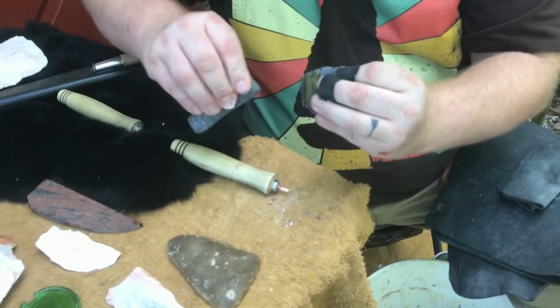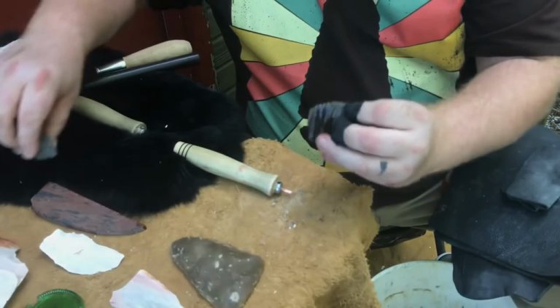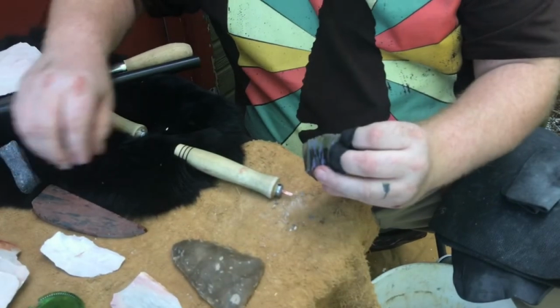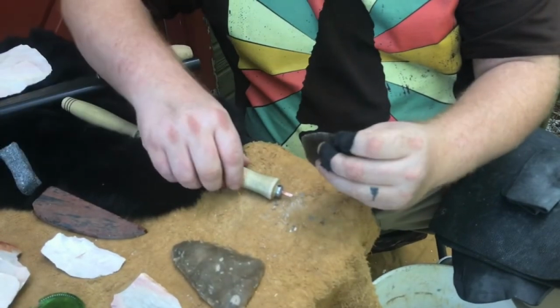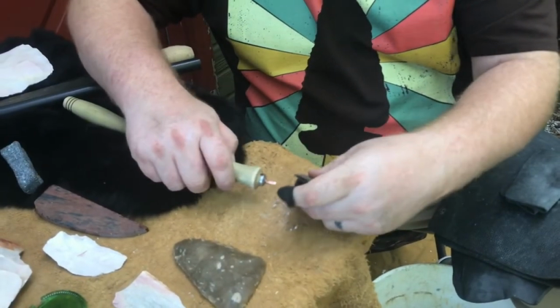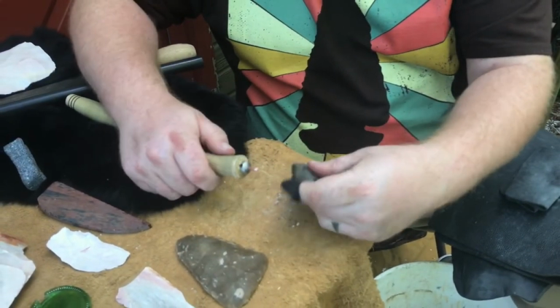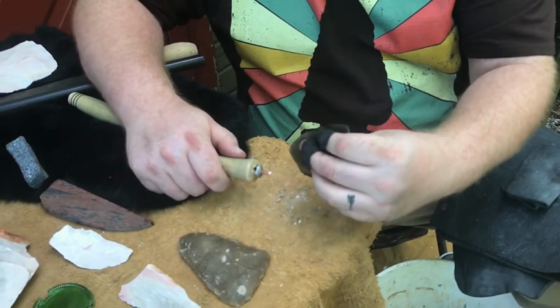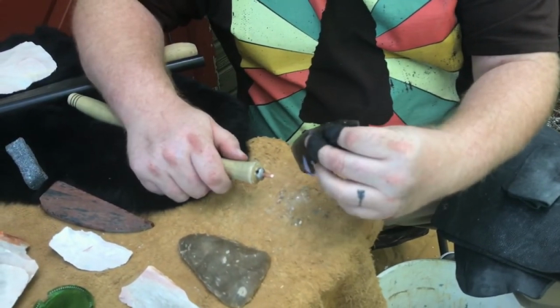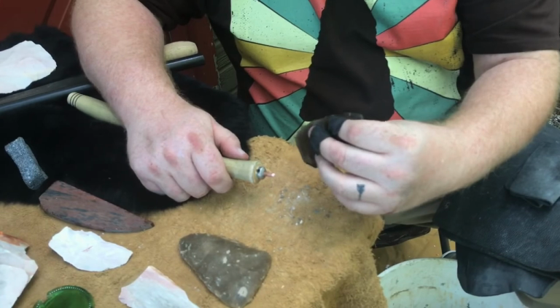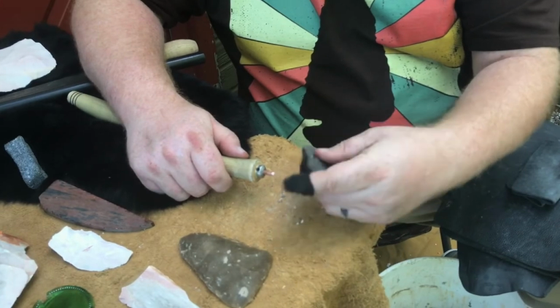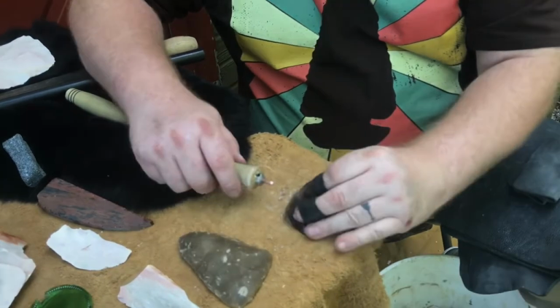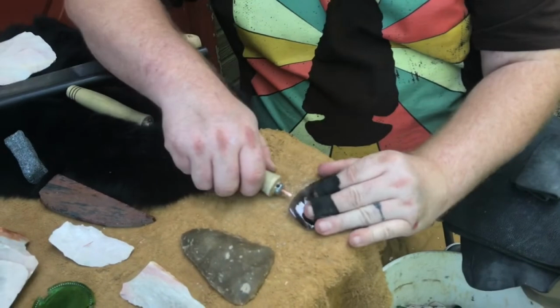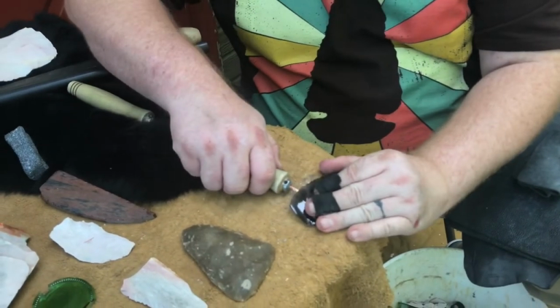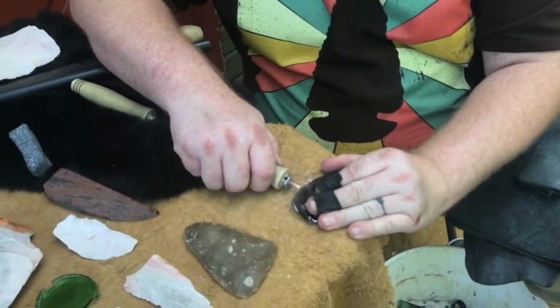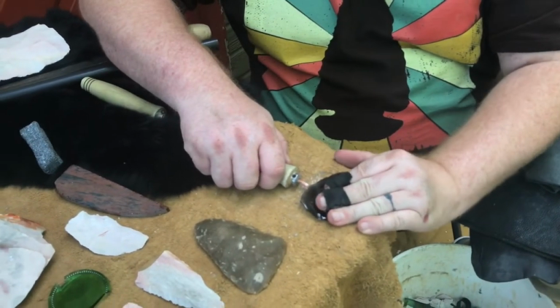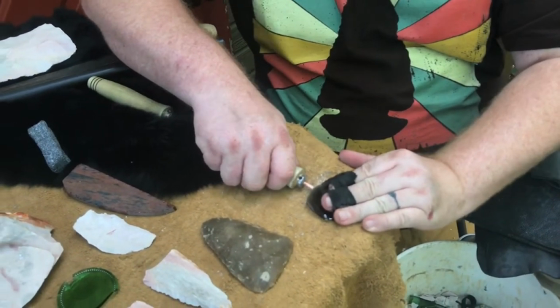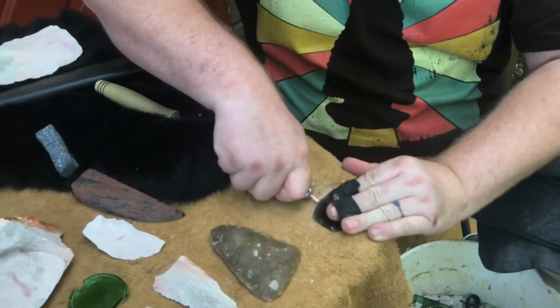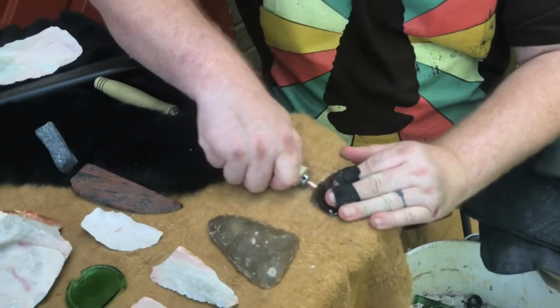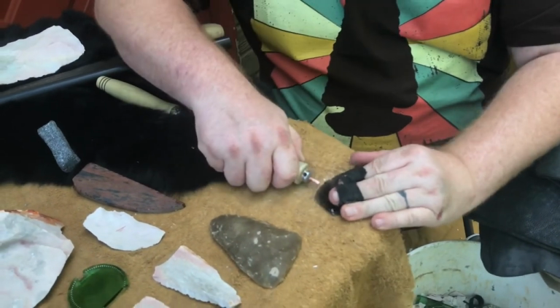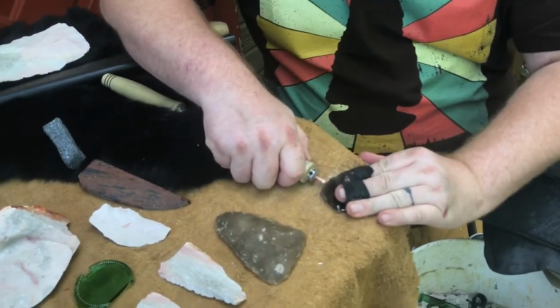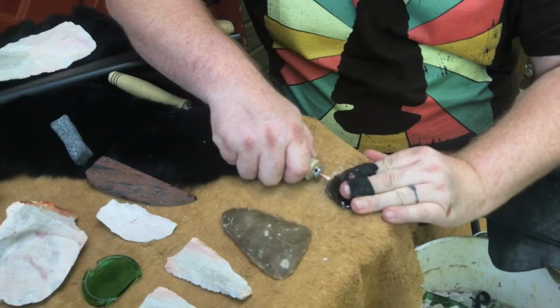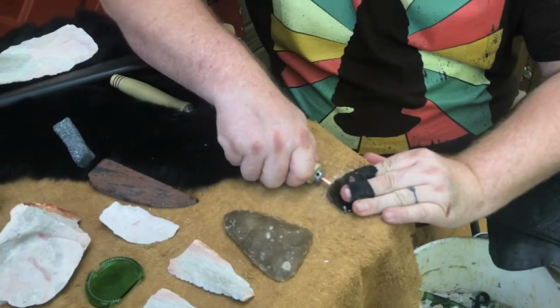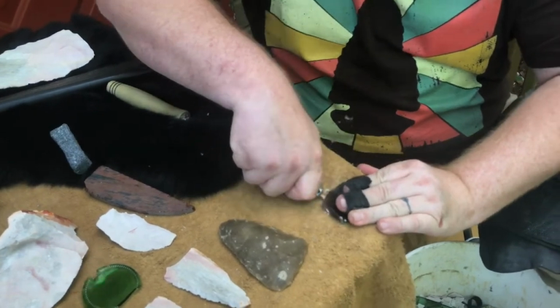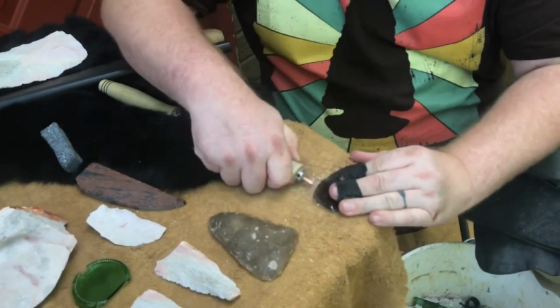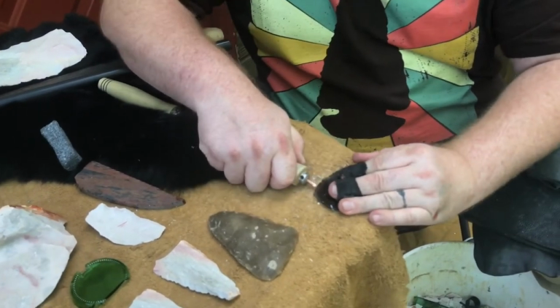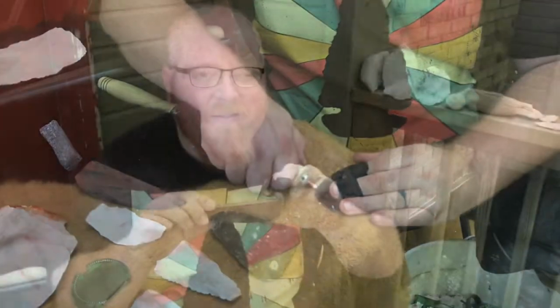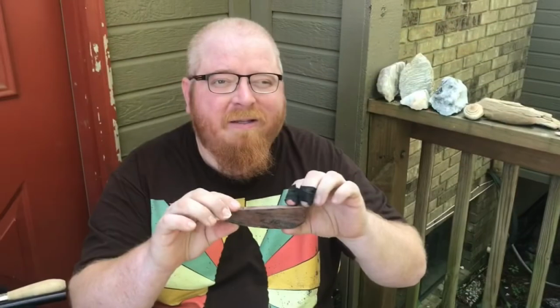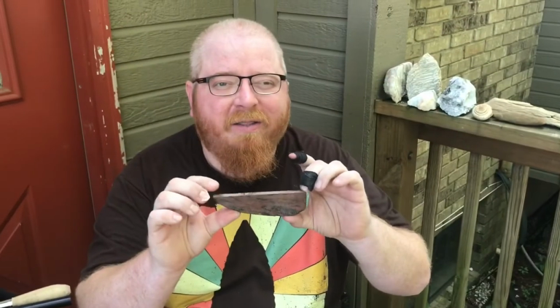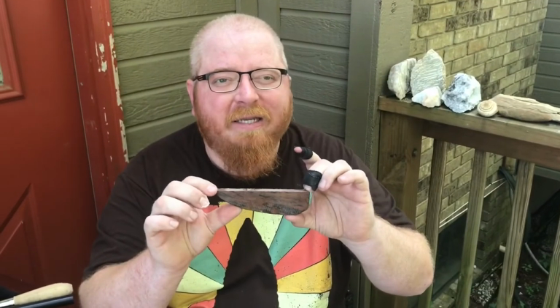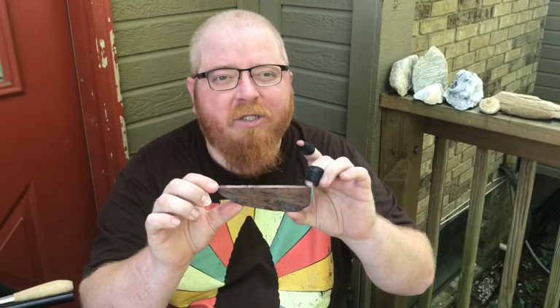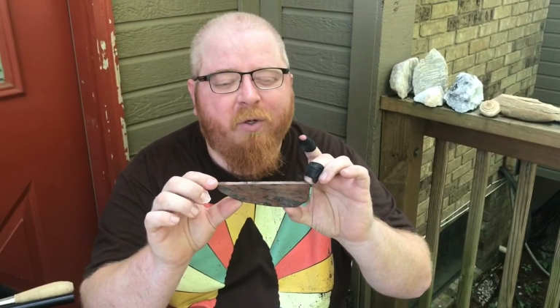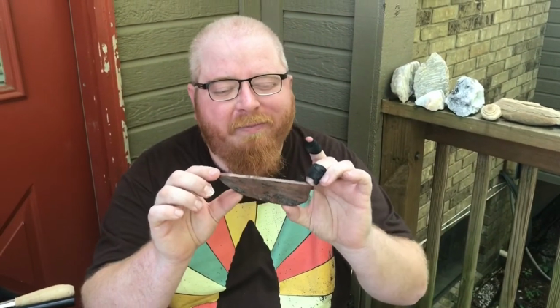From there, once again, just begin to use the table to remove nice flakes. The last thing I want to talk about quickly — keeping in mind time — is processing slabs.